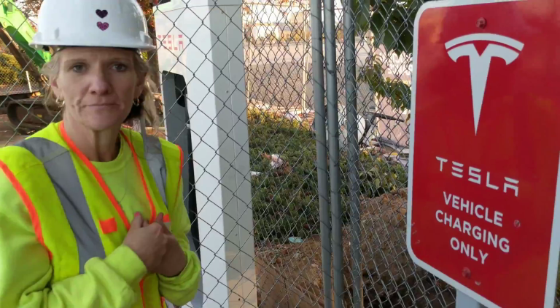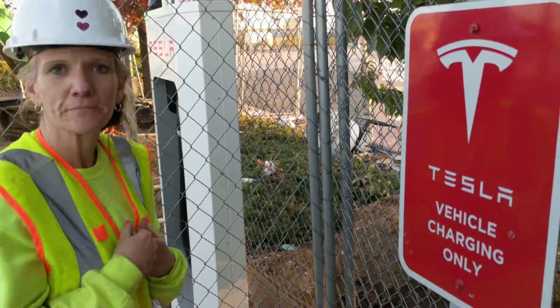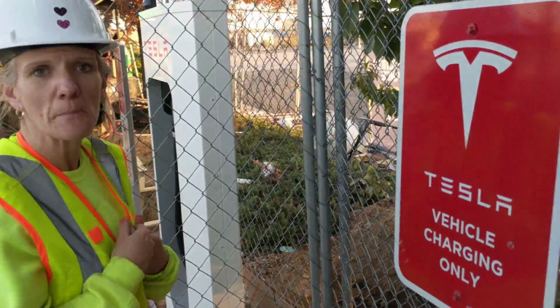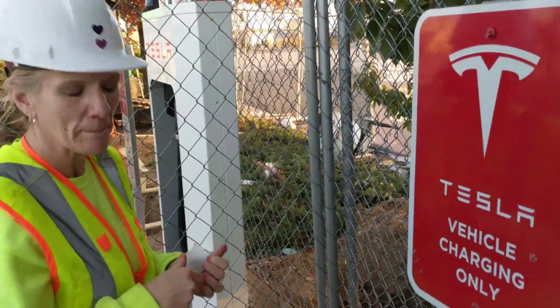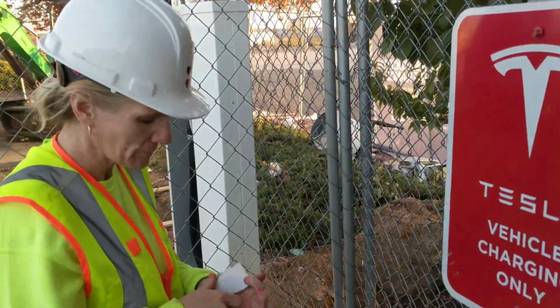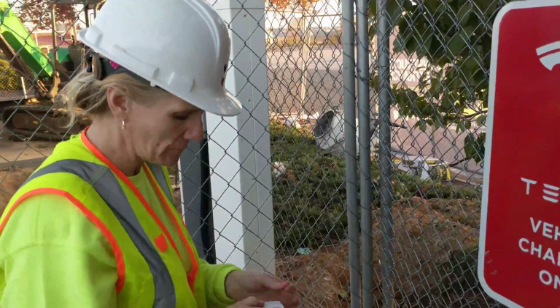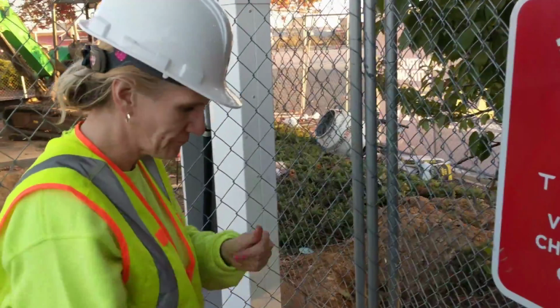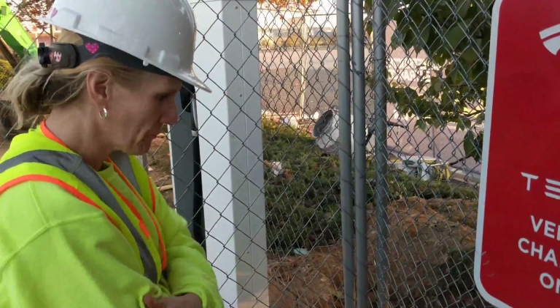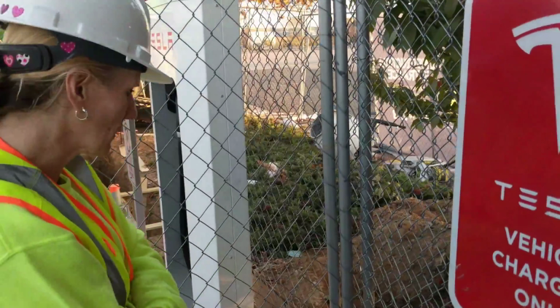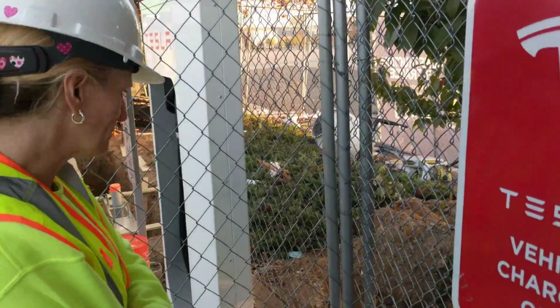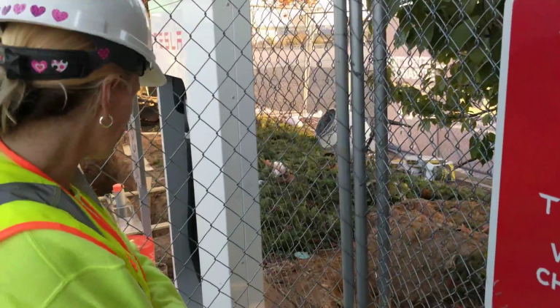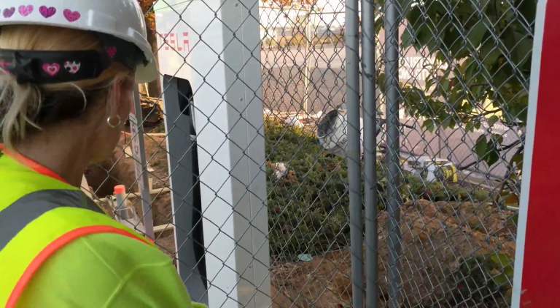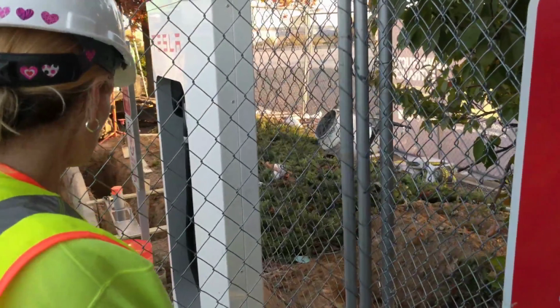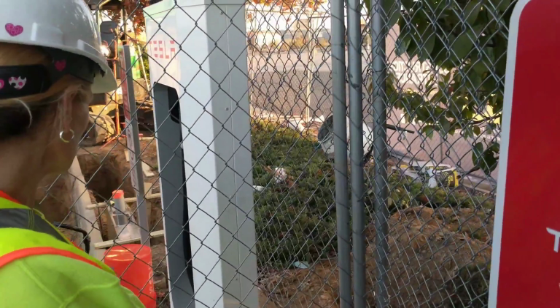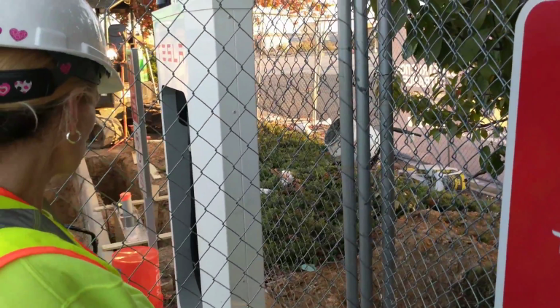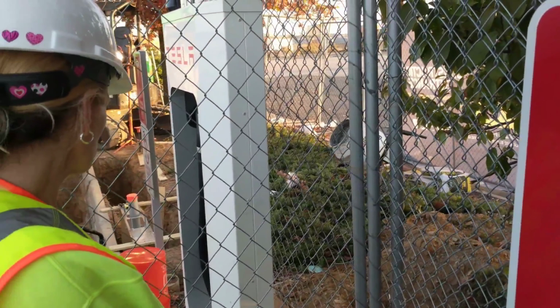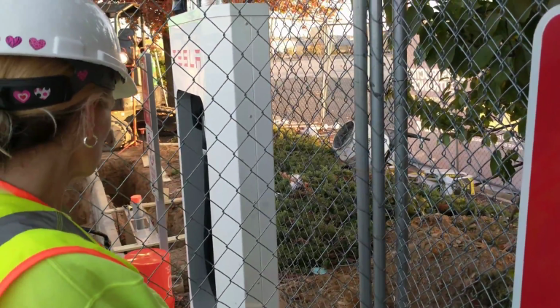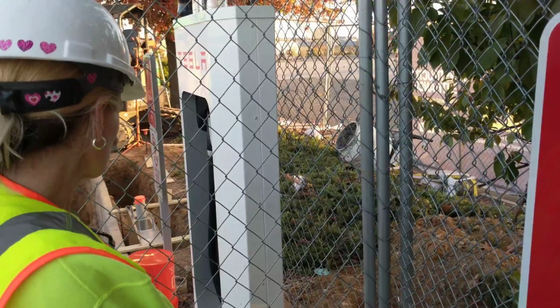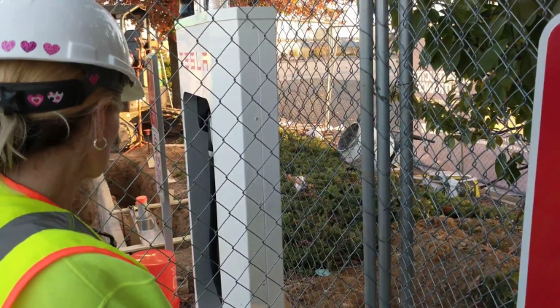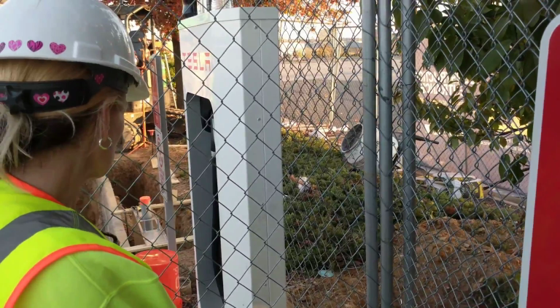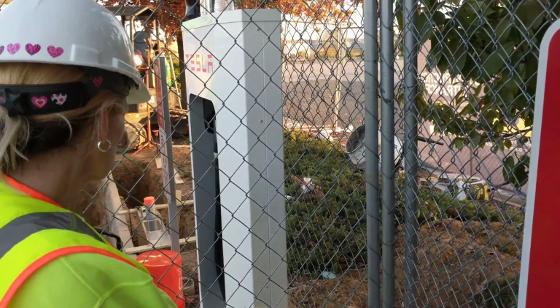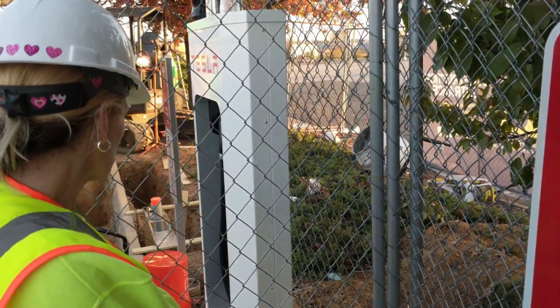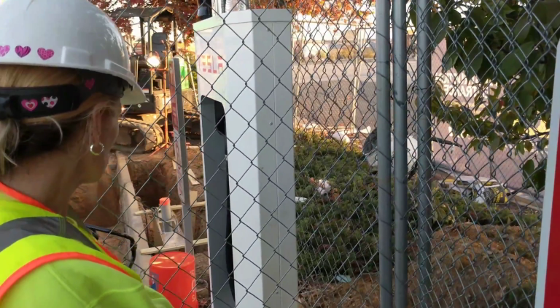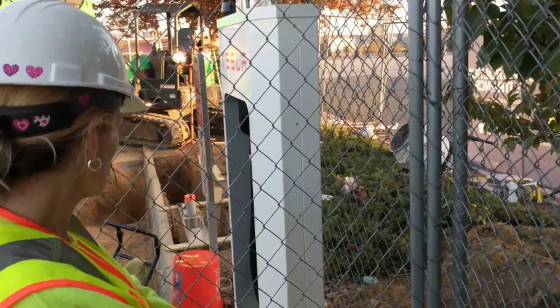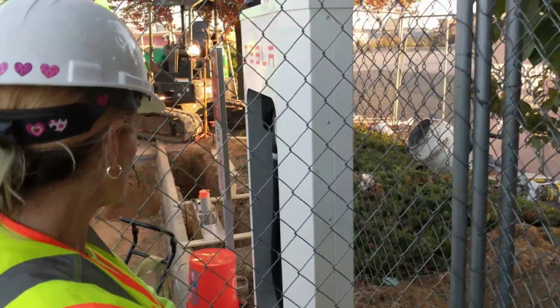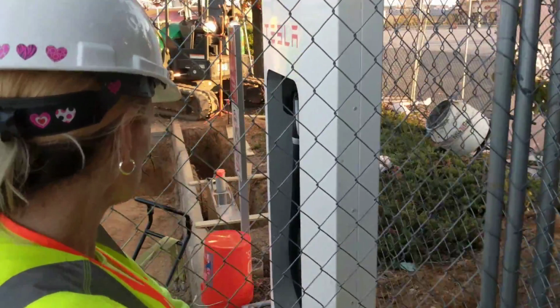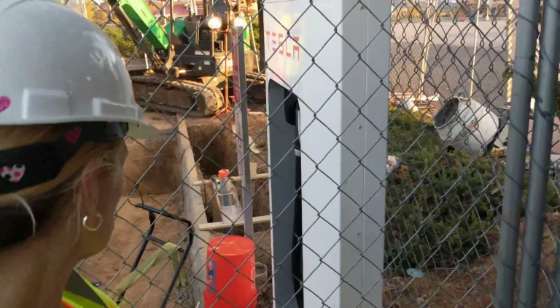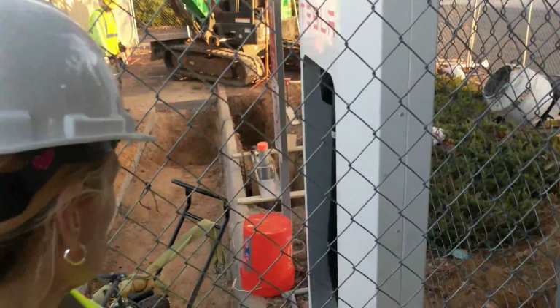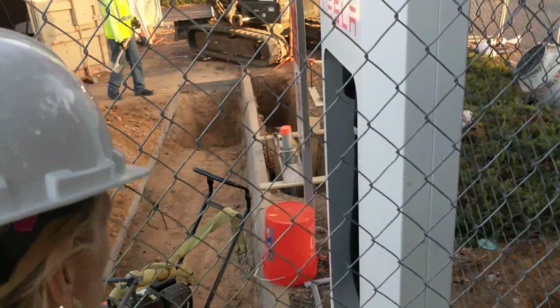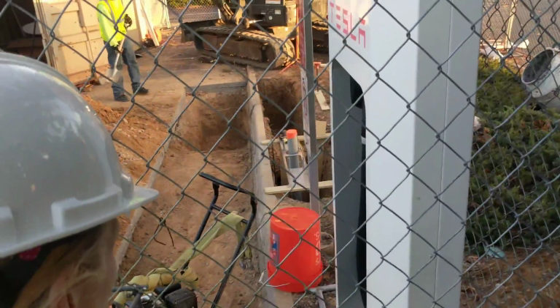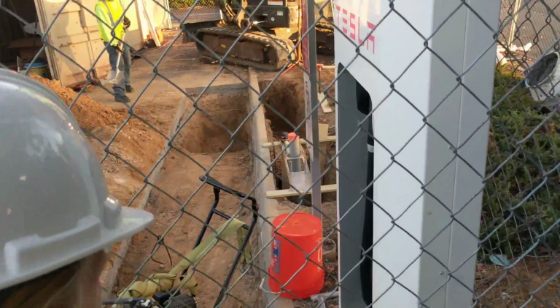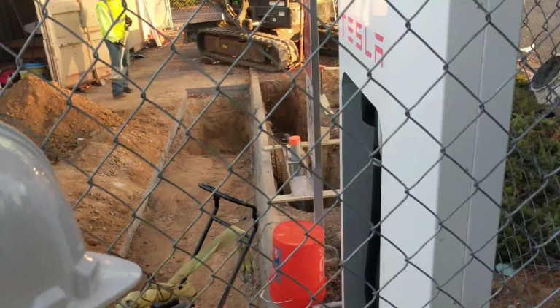Jackie with PCL is putting in the two new superchargers. She was saying that they work for Tesla, doing all of the installation of the hardware here.